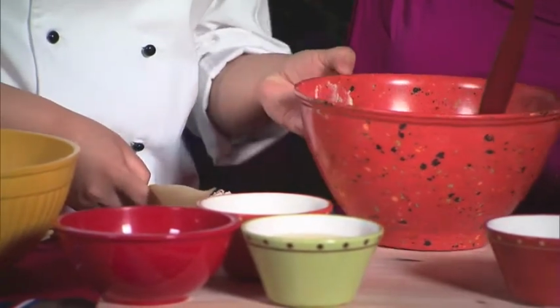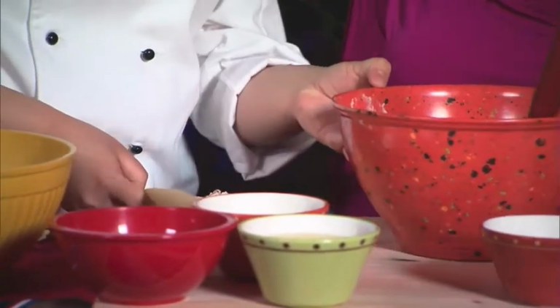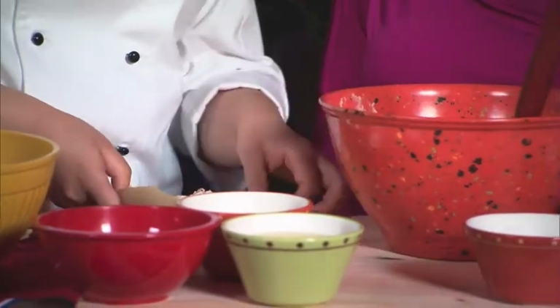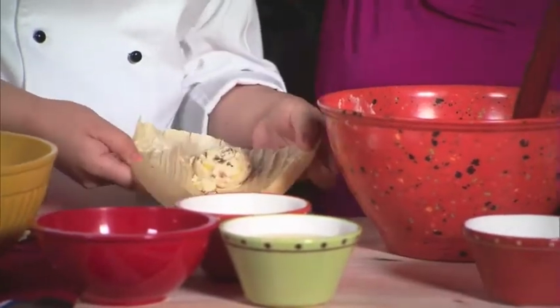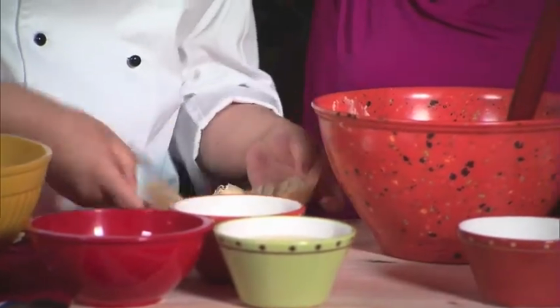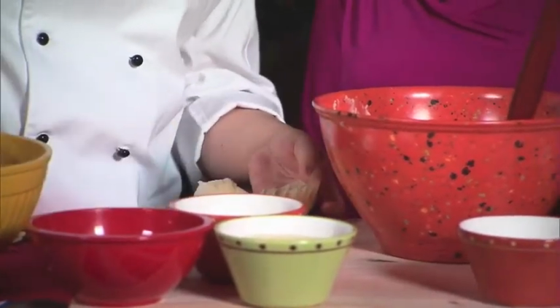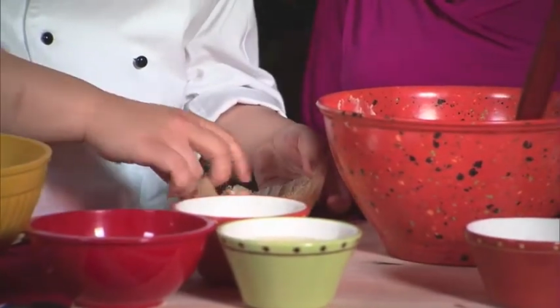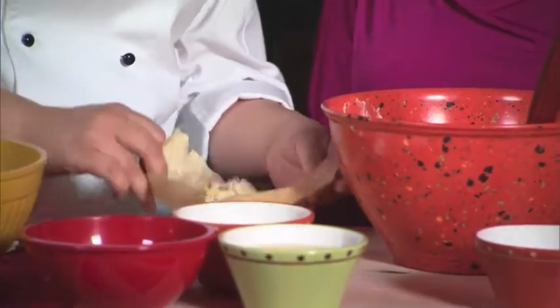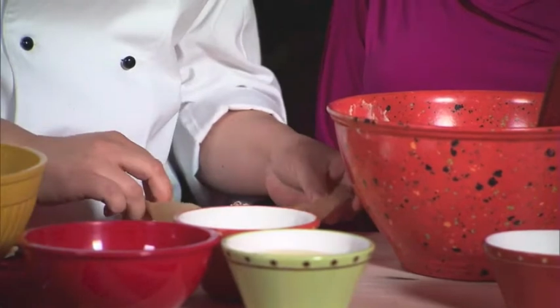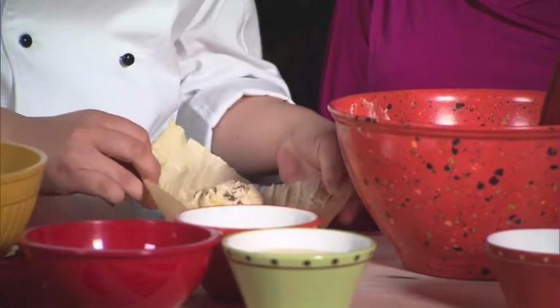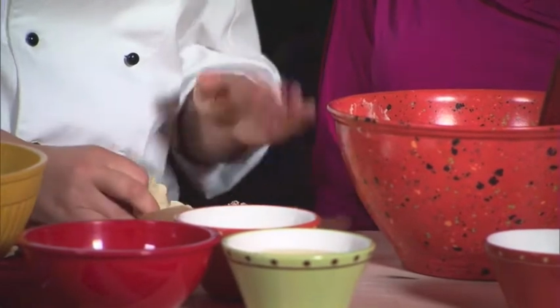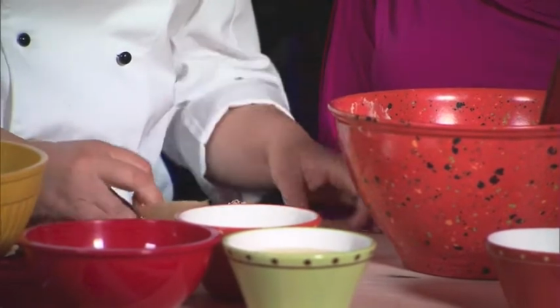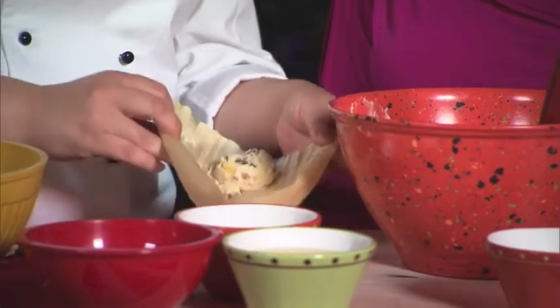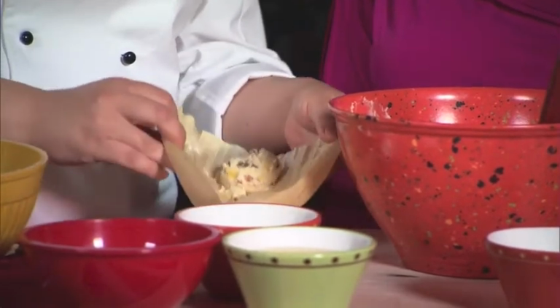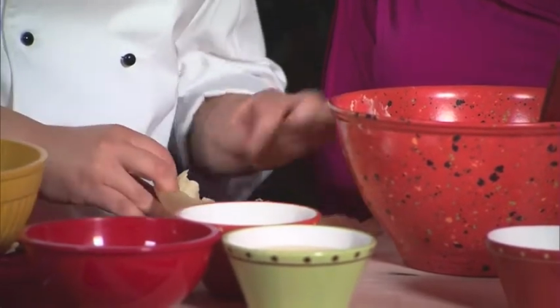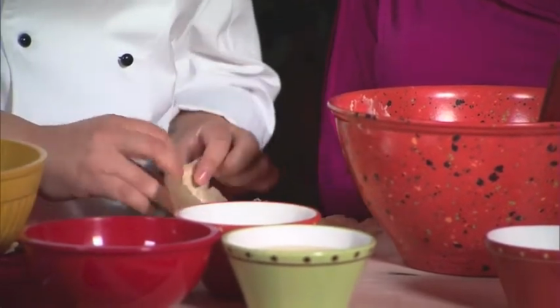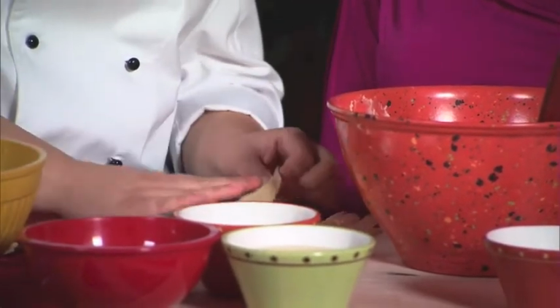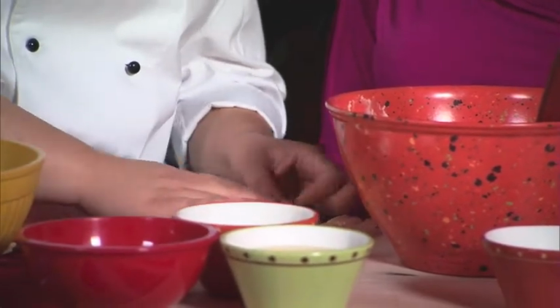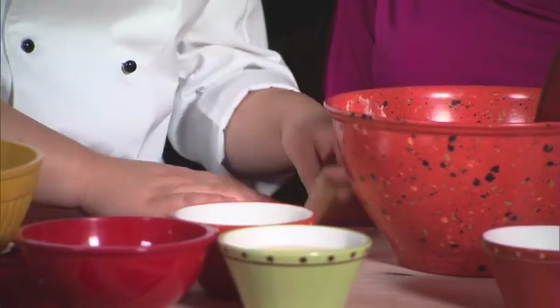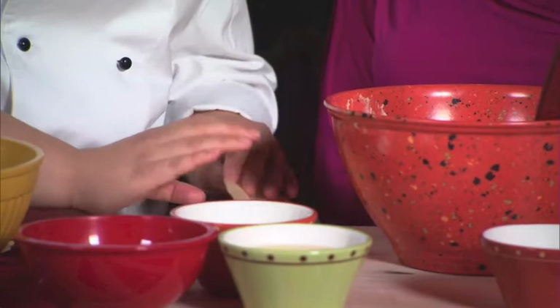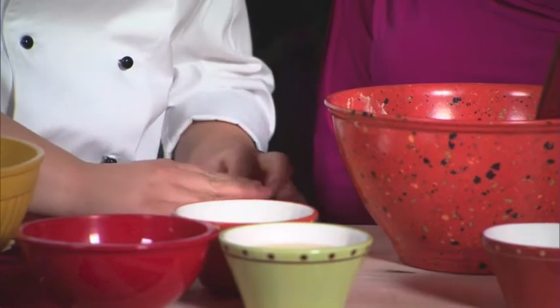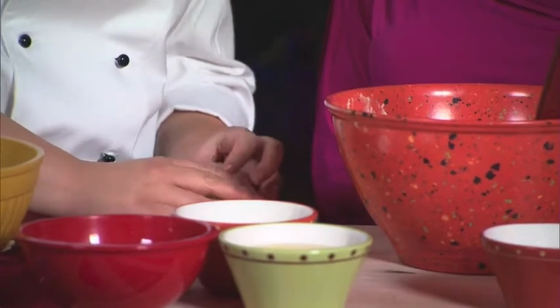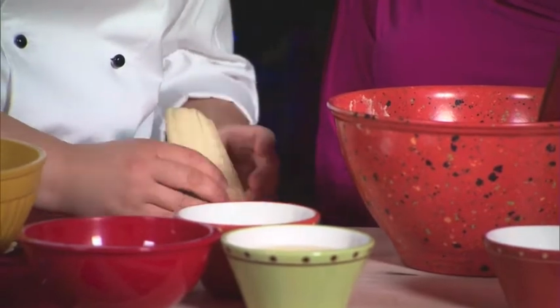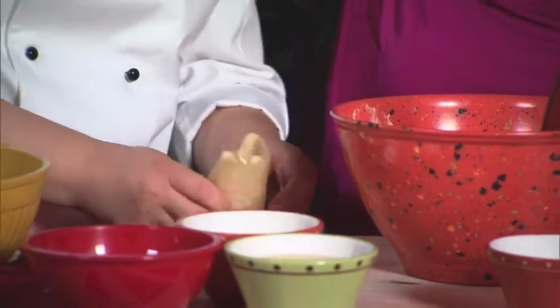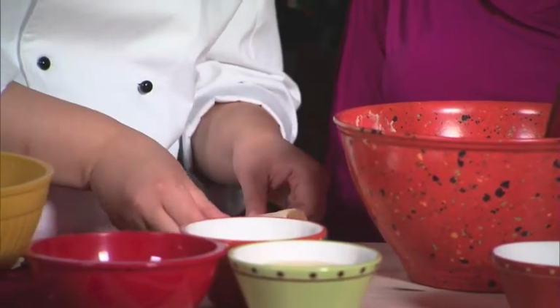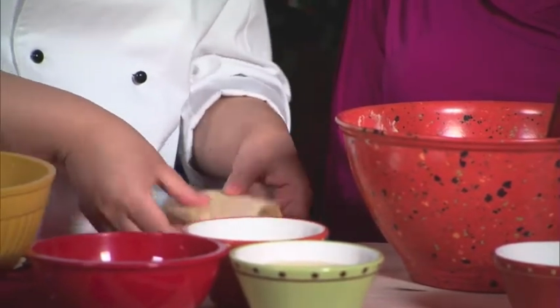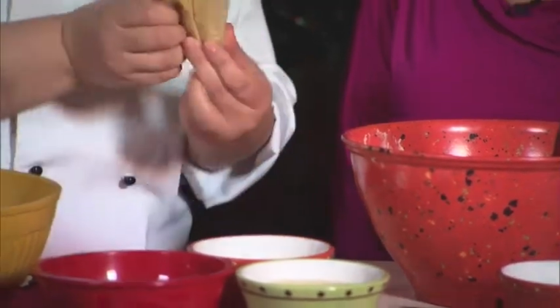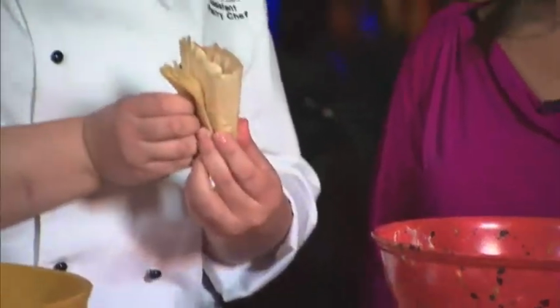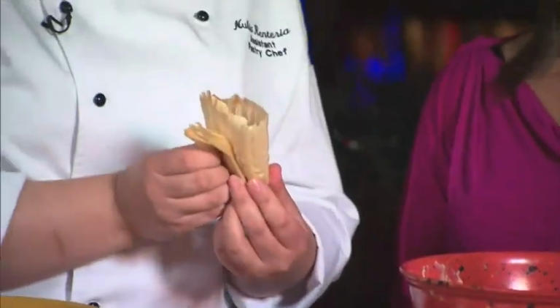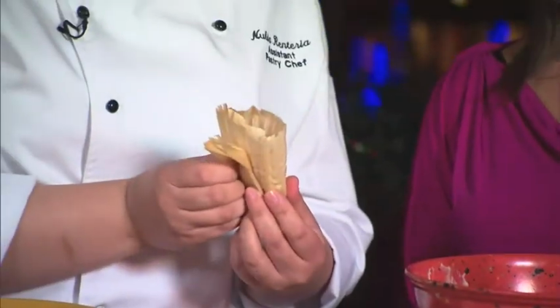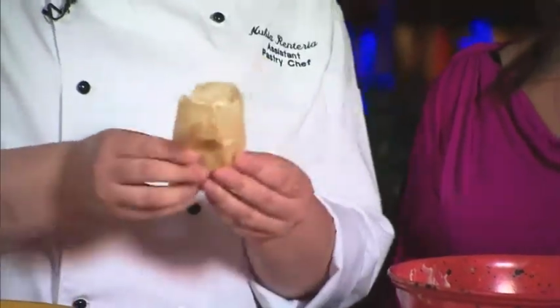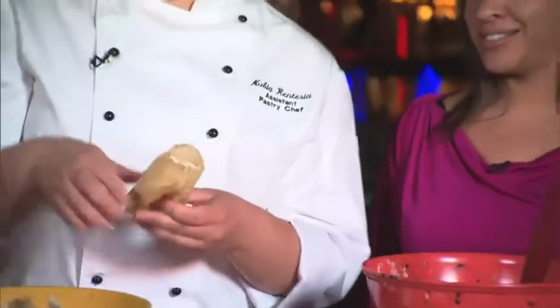So all we did here was soak the corn husk for a little while so that they're not dry. You pour a little bit of the masa in the center, fold it over on itself, and then turn it — and that's your tamale. Really easy.